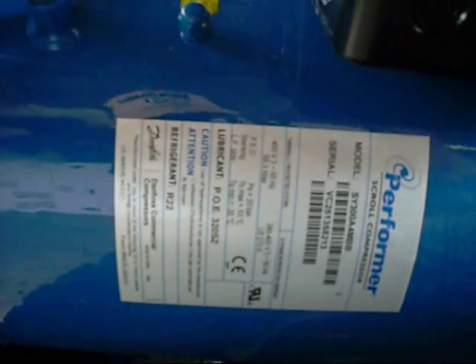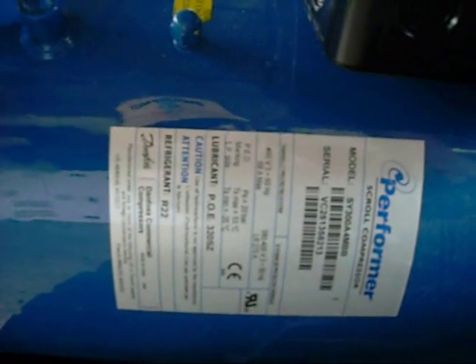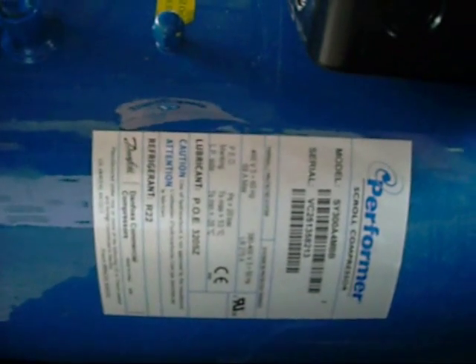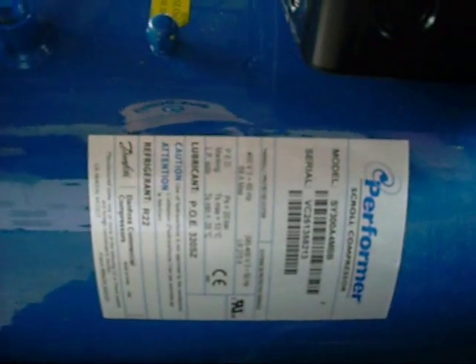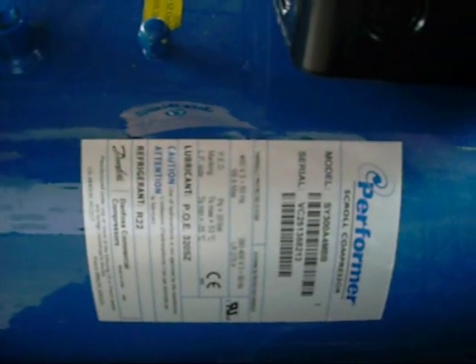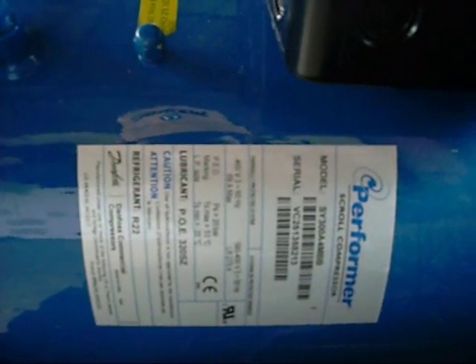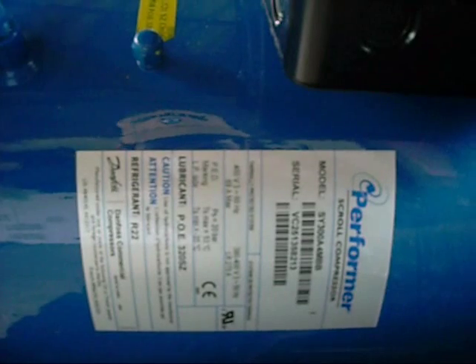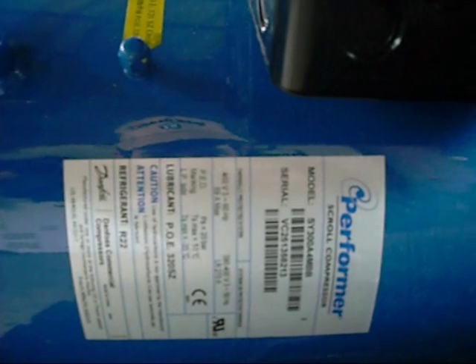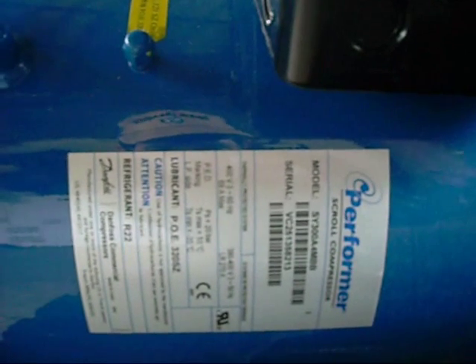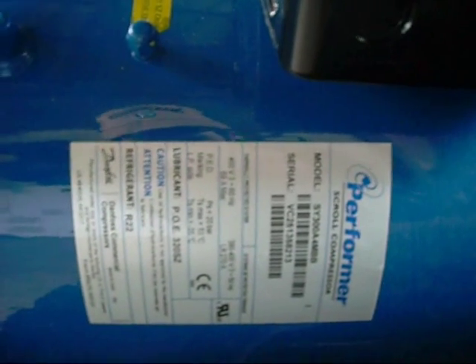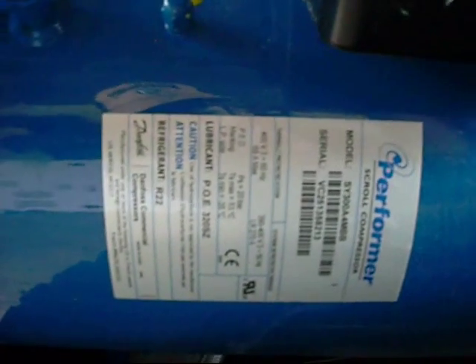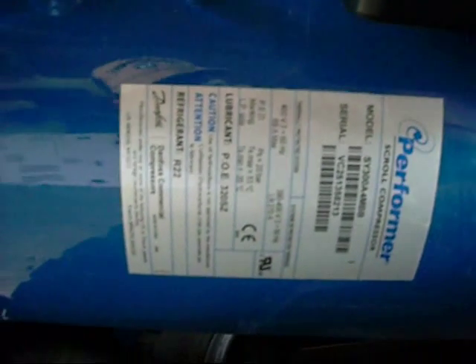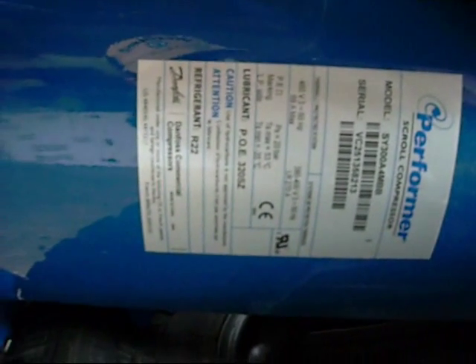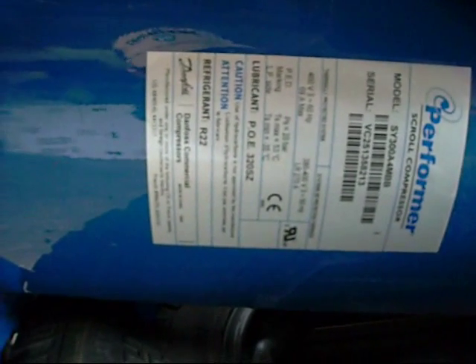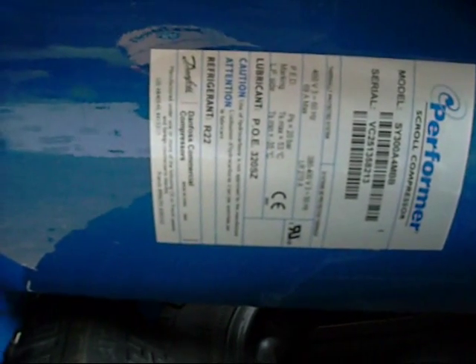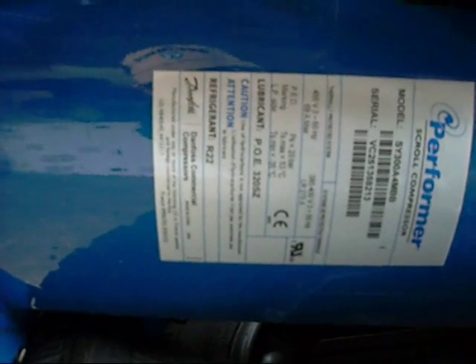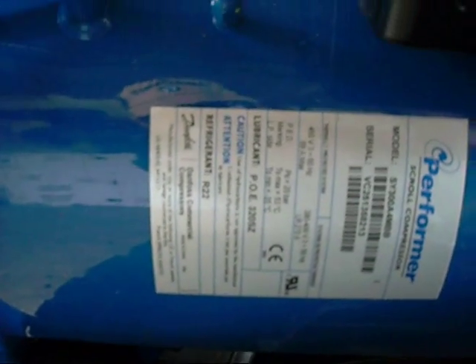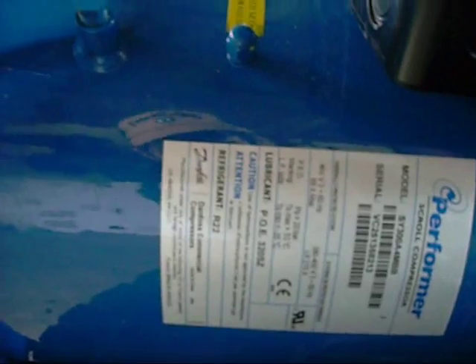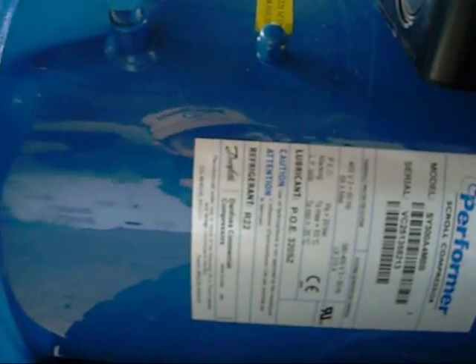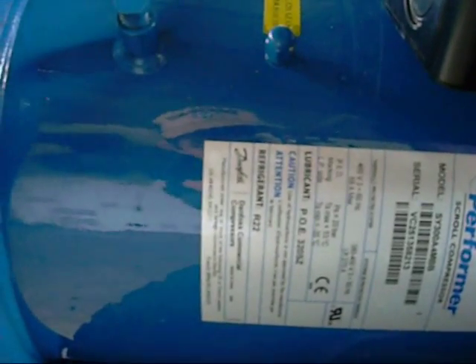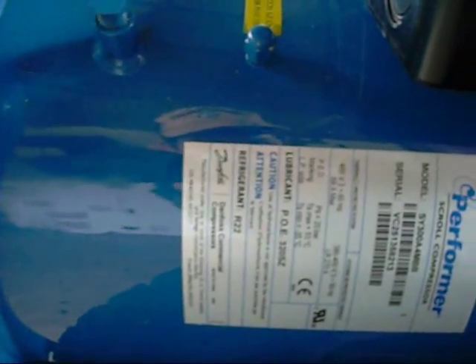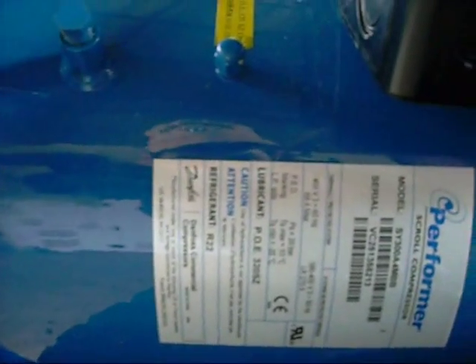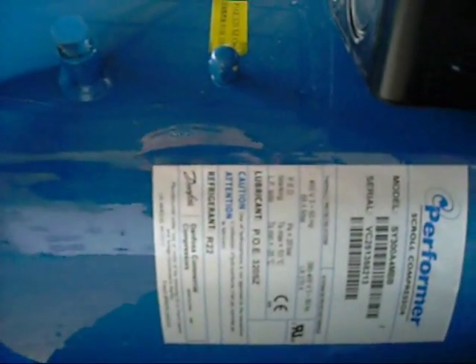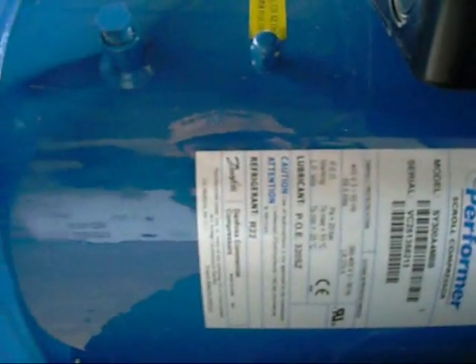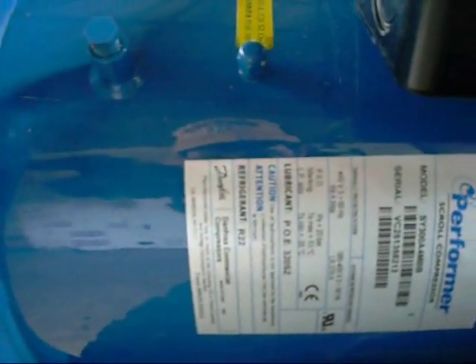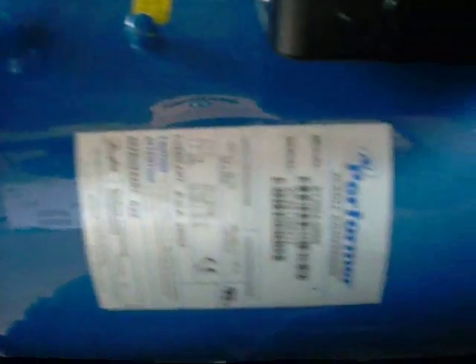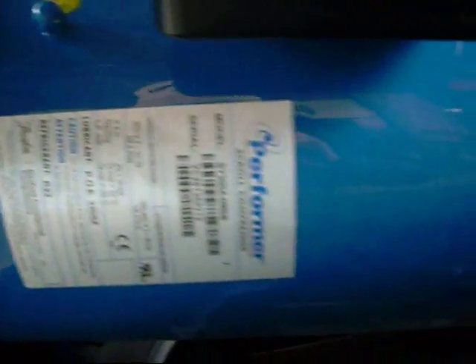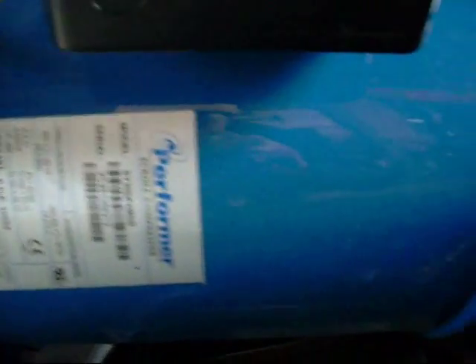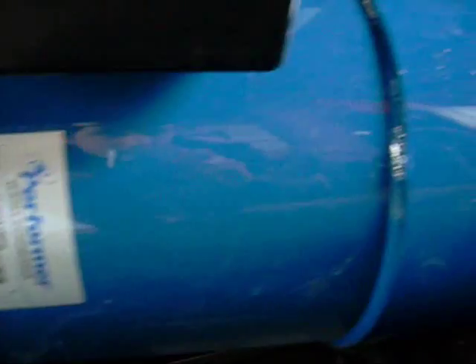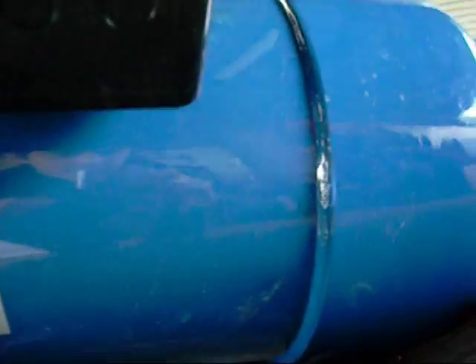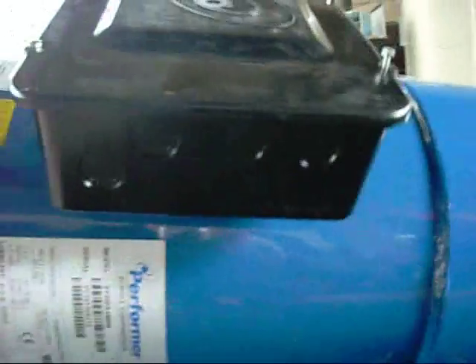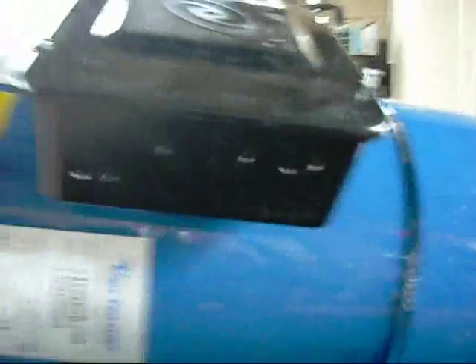460V, 3 Phase, 60Hz, 69 amps per leg, total length 270, lubricant POE oil, R22 refrigerant. It is HUGE.